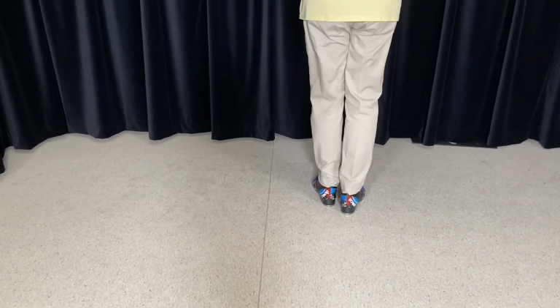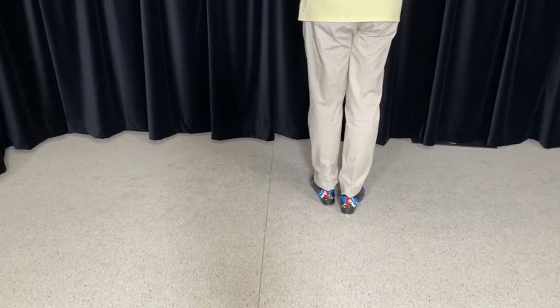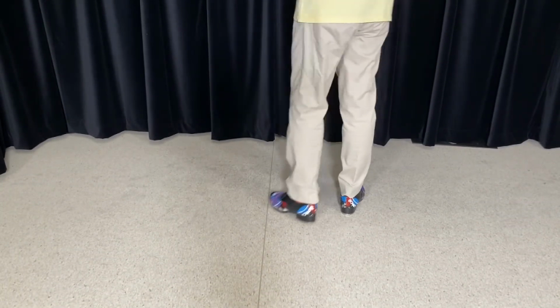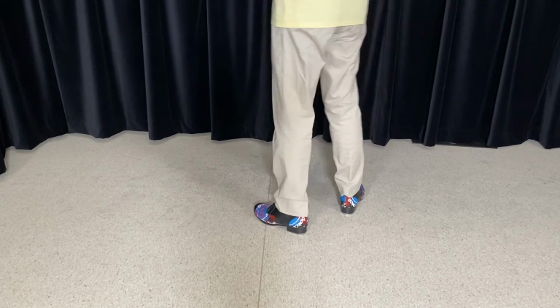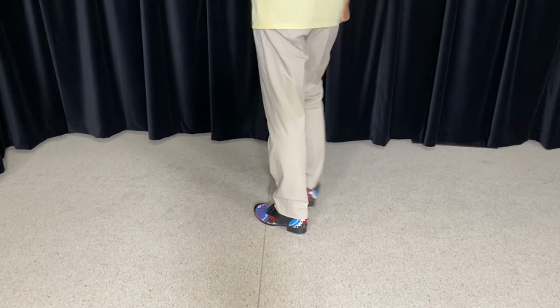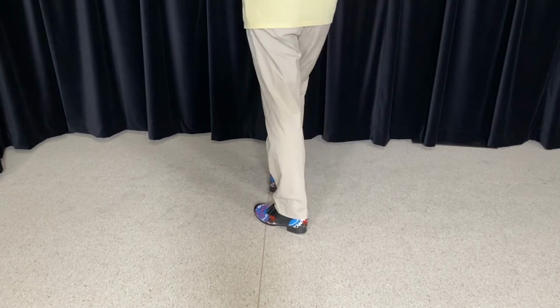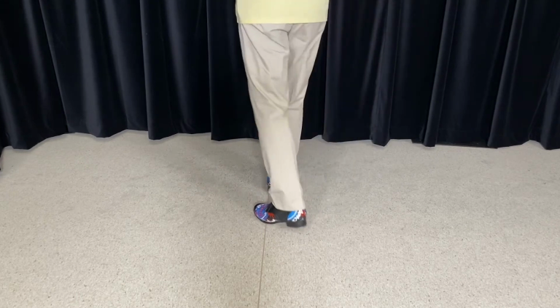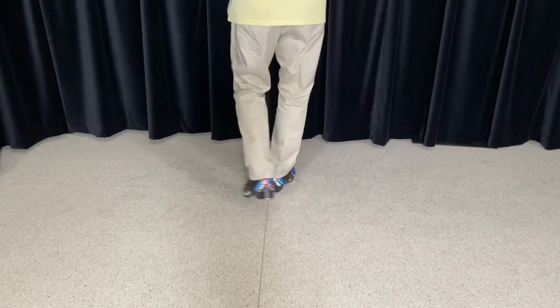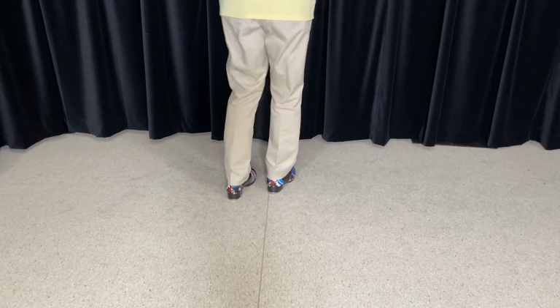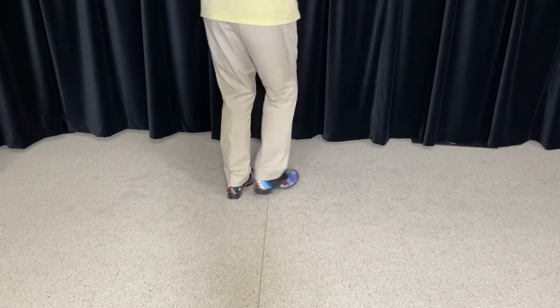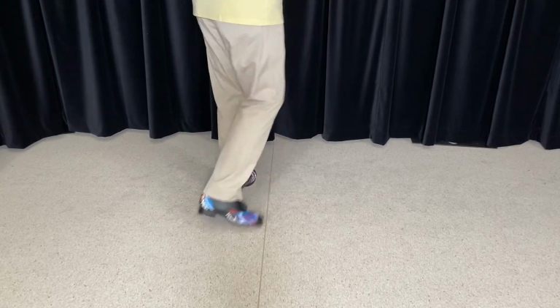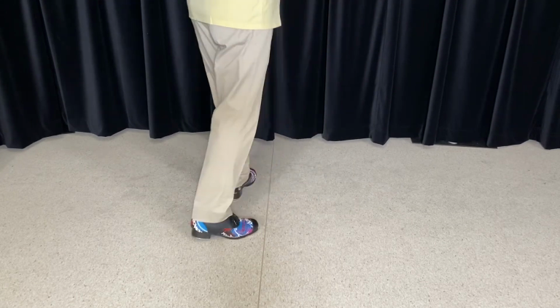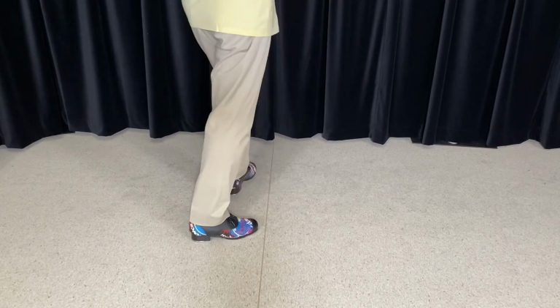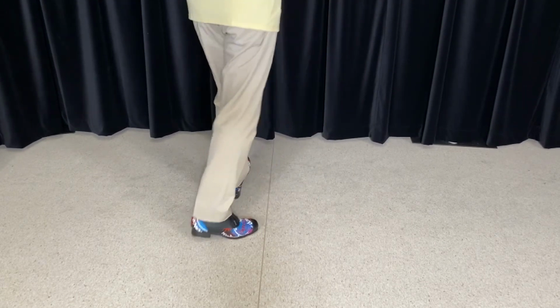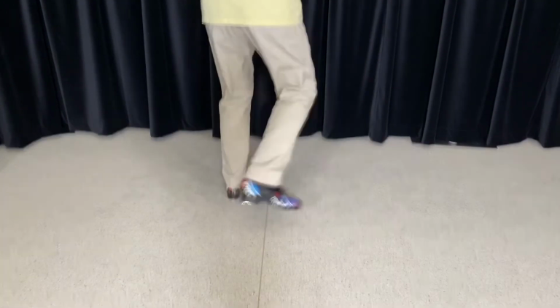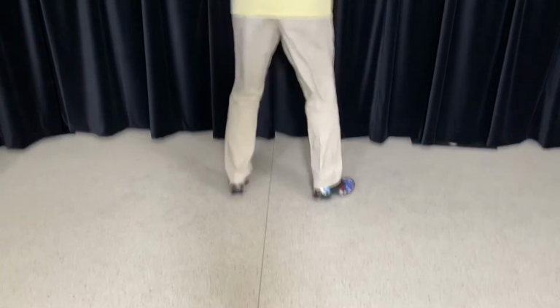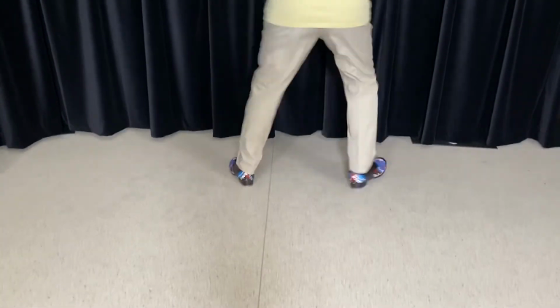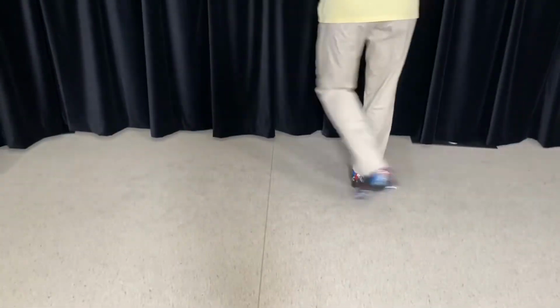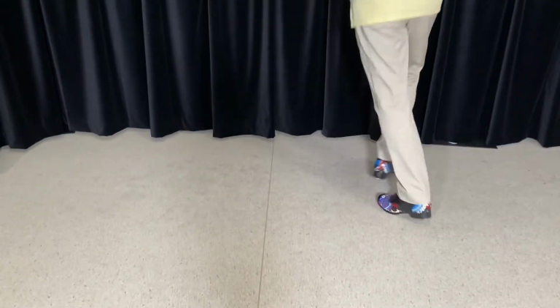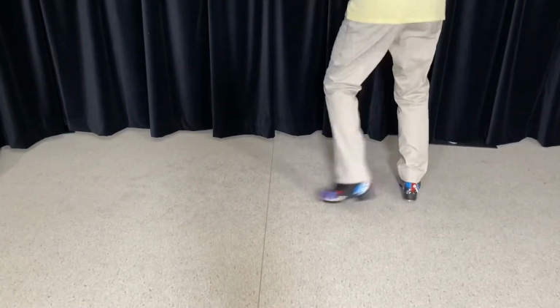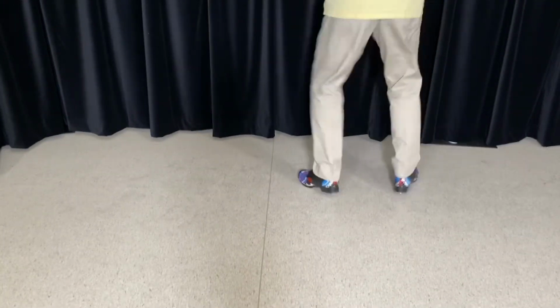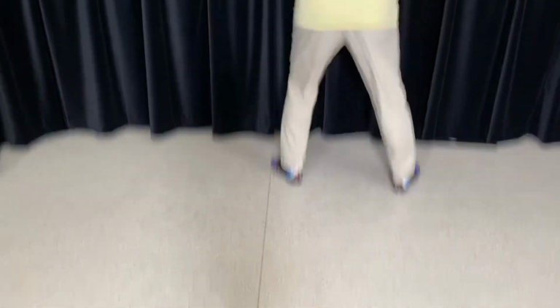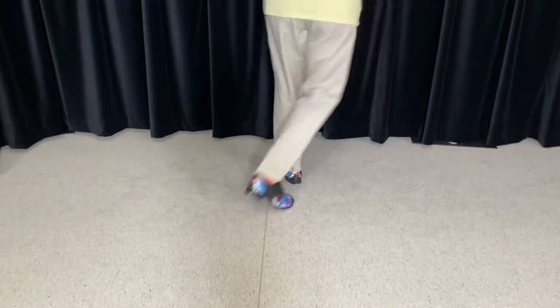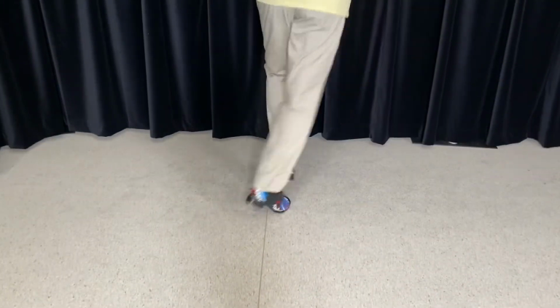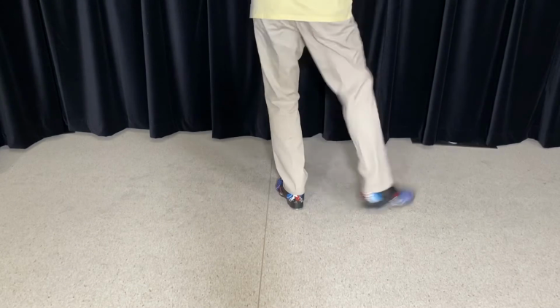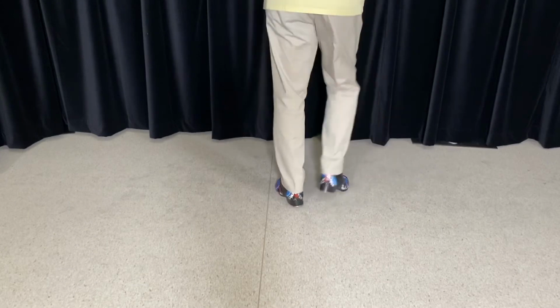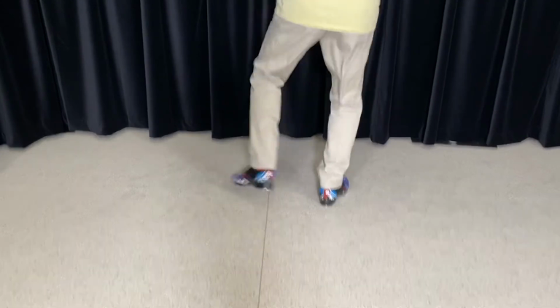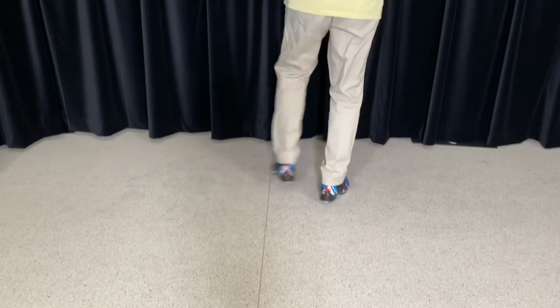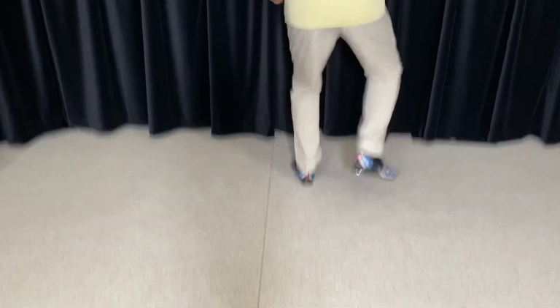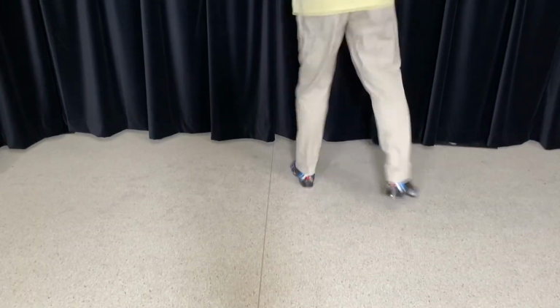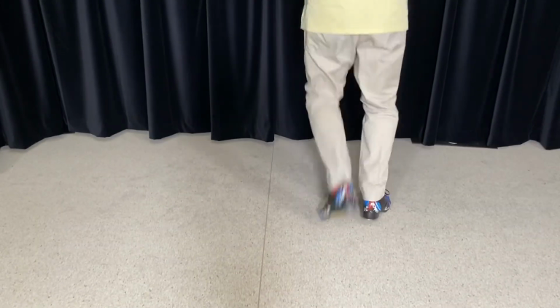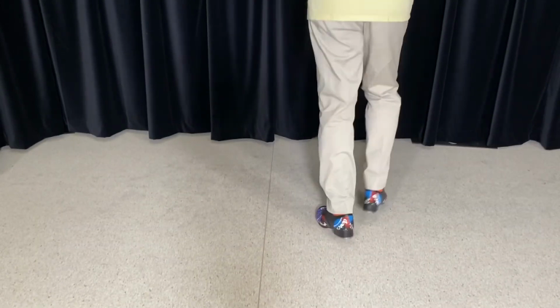Let's do it twice through. Five, six, five, six, seven, eight. One, two, one, two, one. And again.